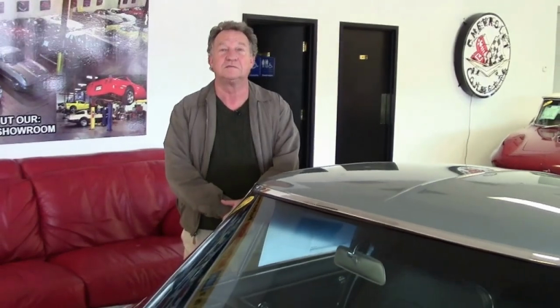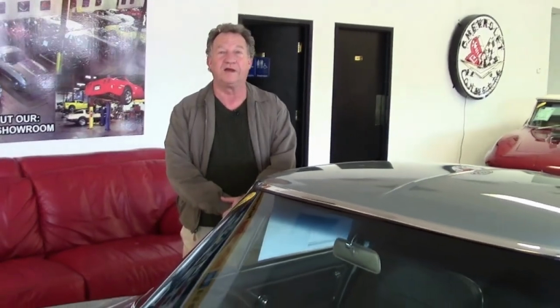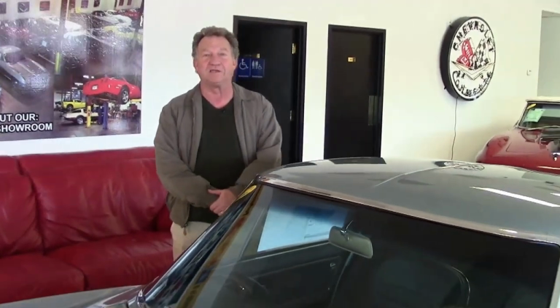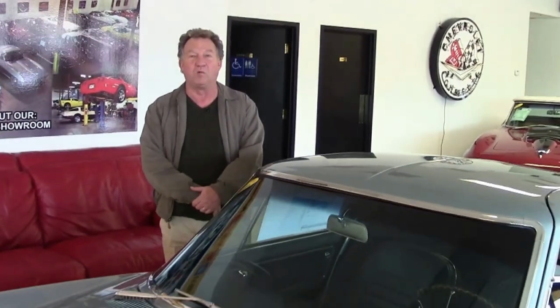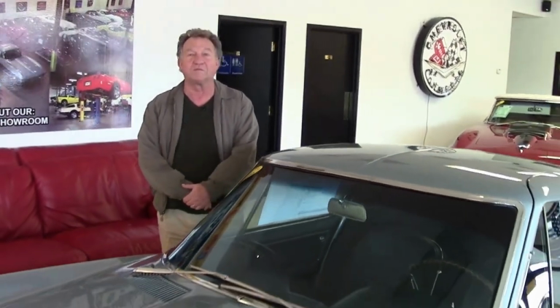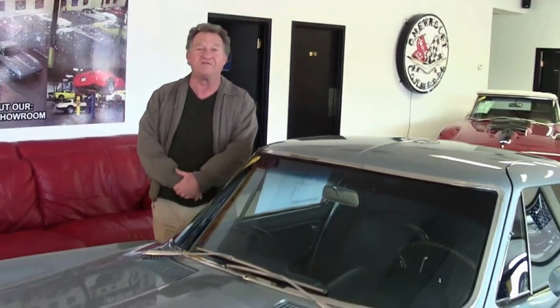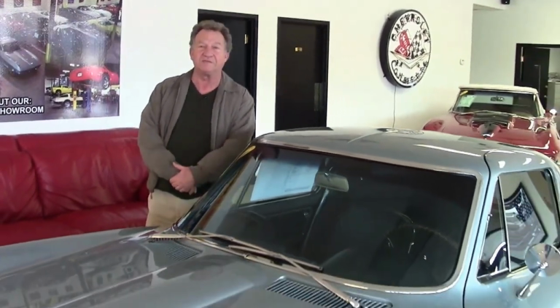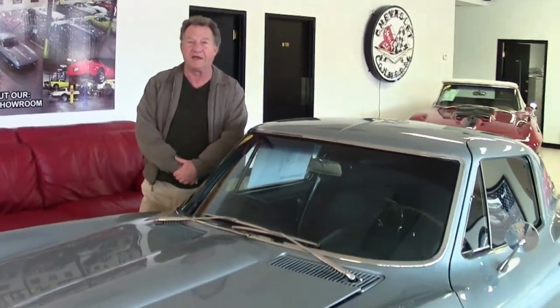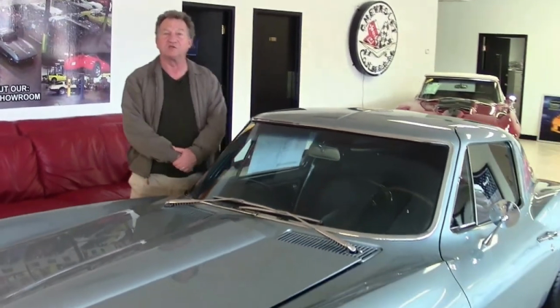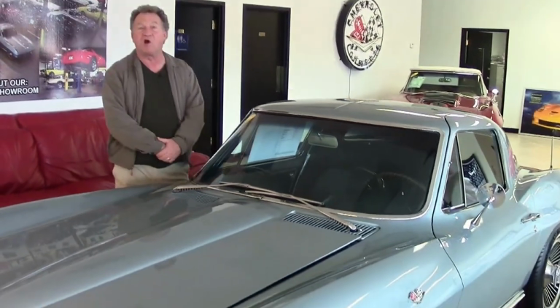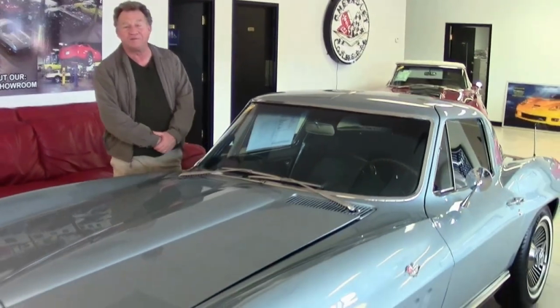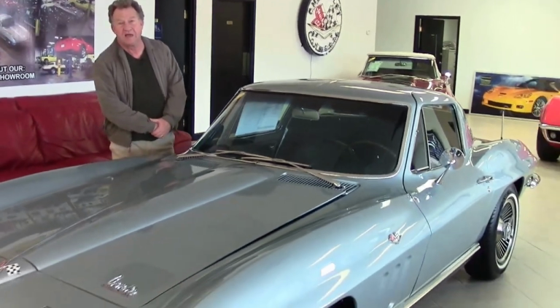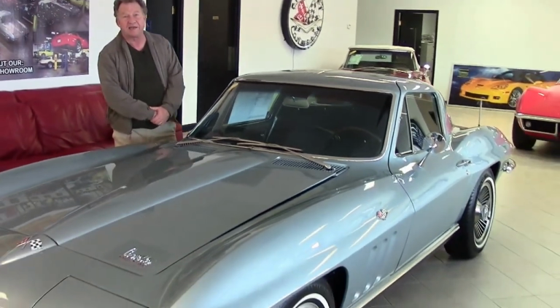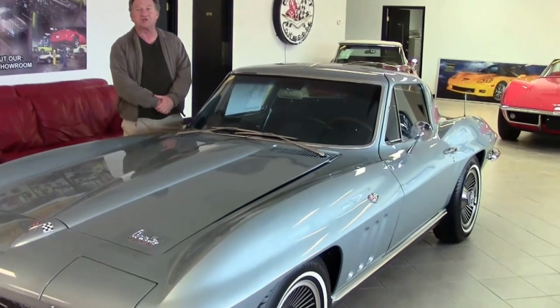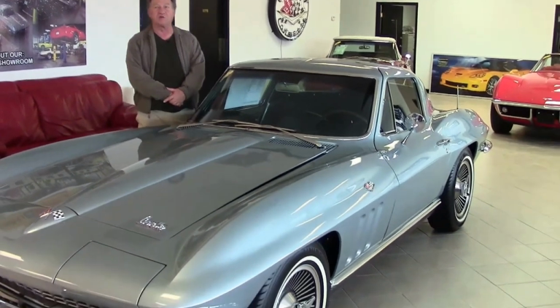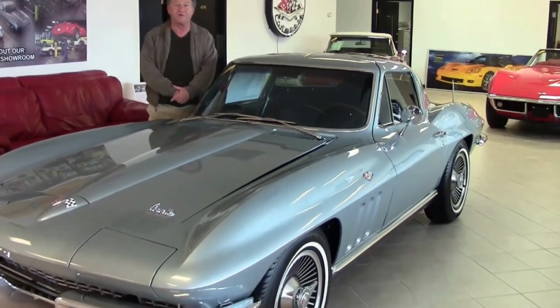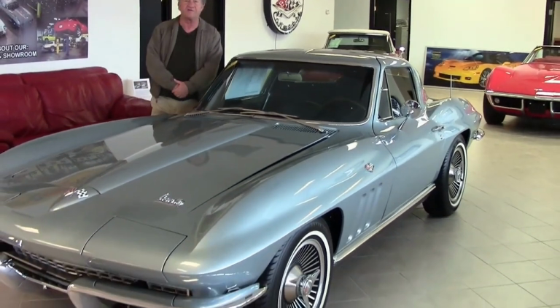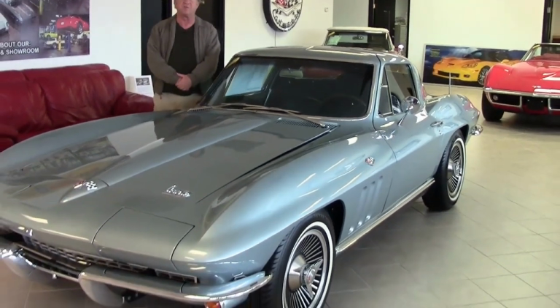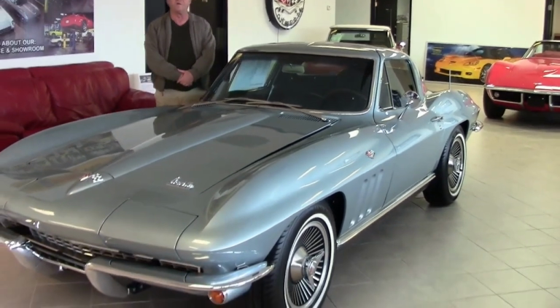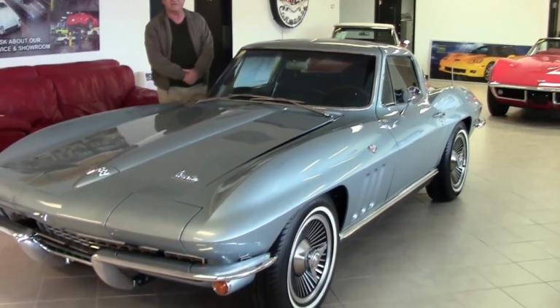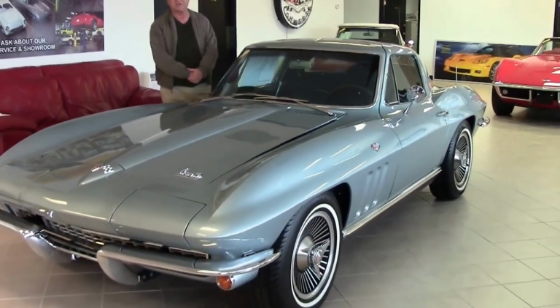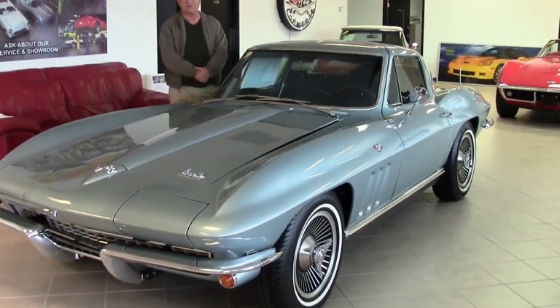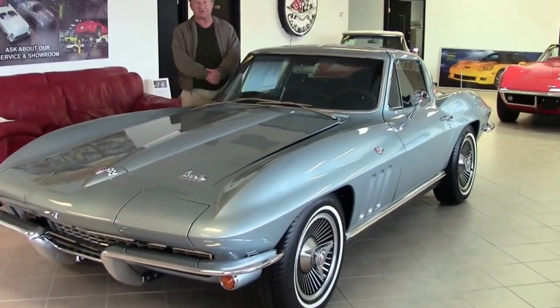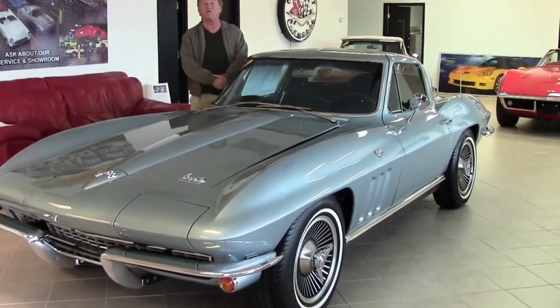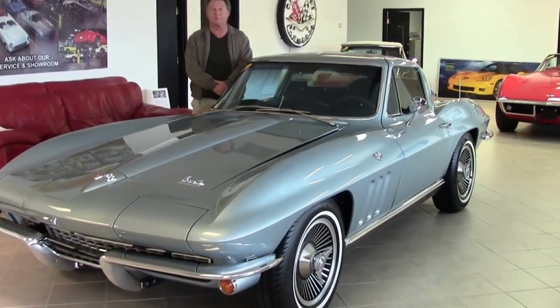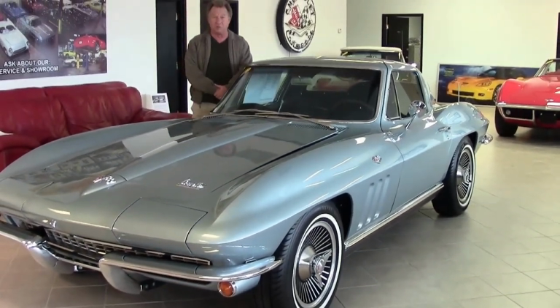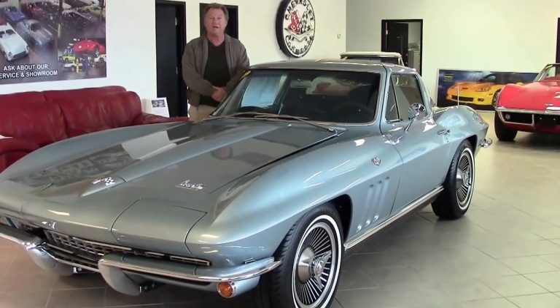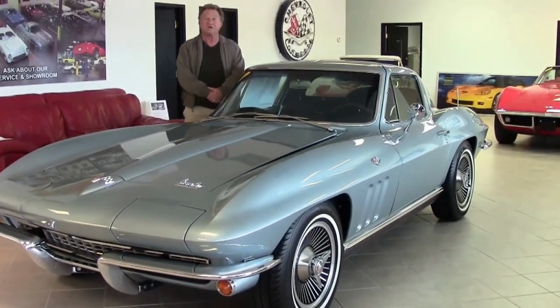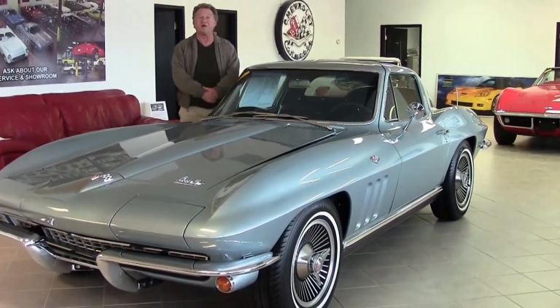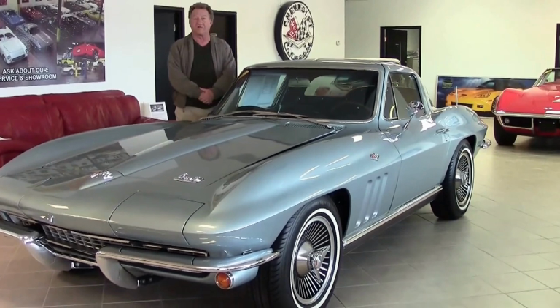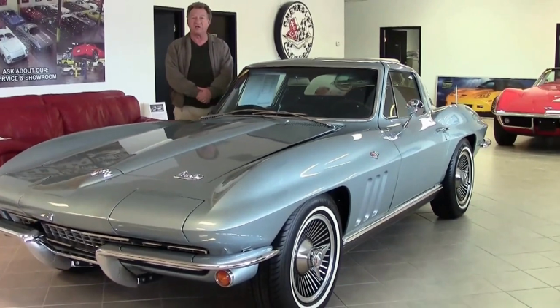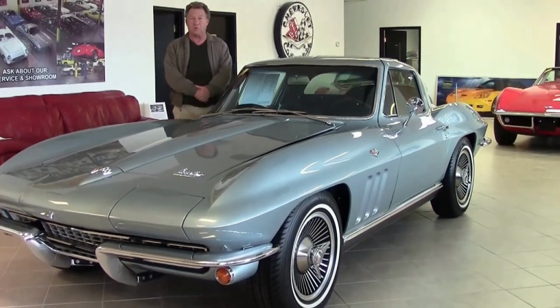Welcome to Buy a Vet. My name is Jimmy Allman. I'd like to show you this very beautiful 1966 Trophy Blue Chevrolet Corvette Coupe.